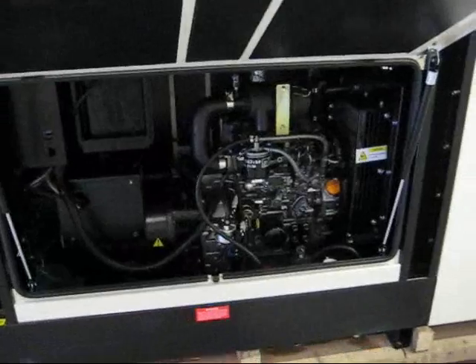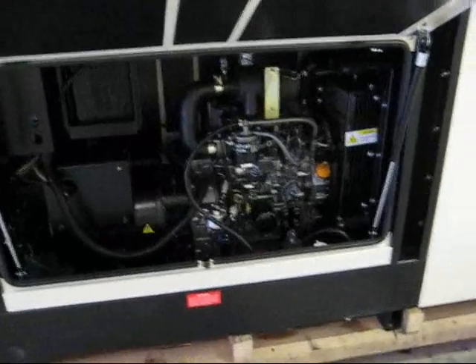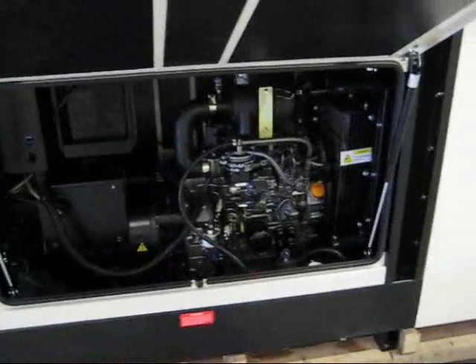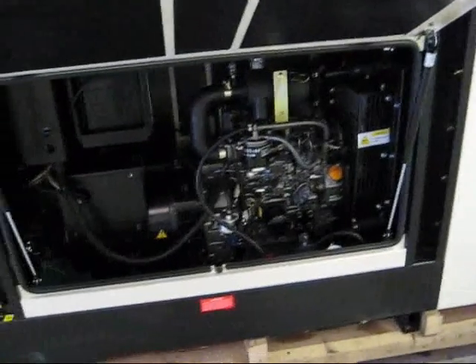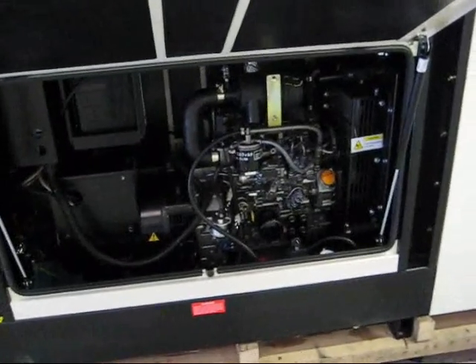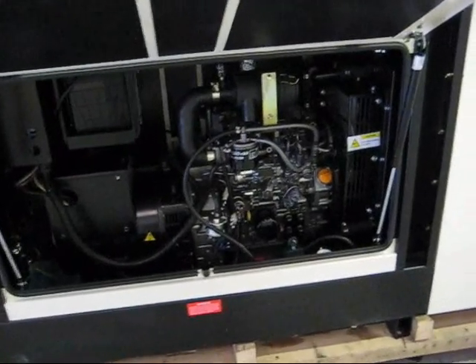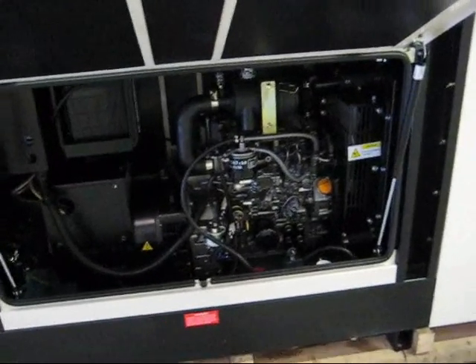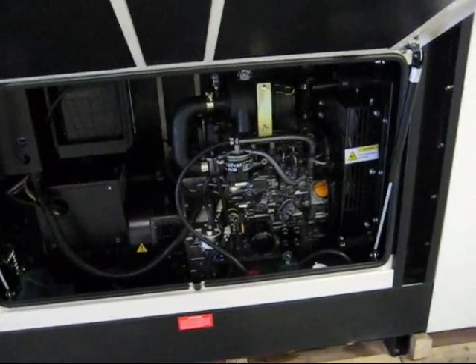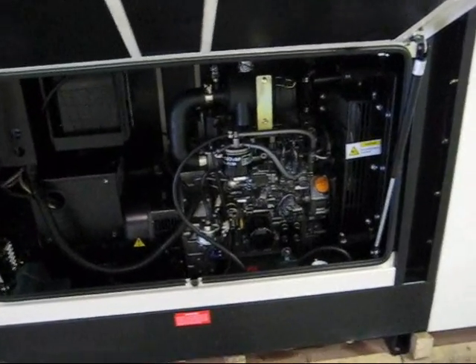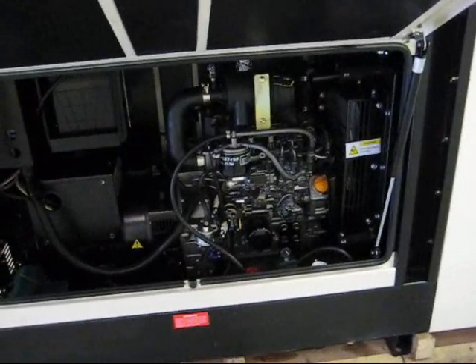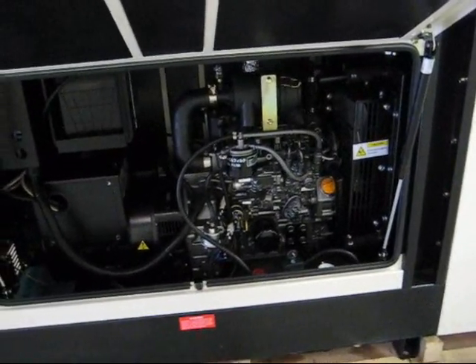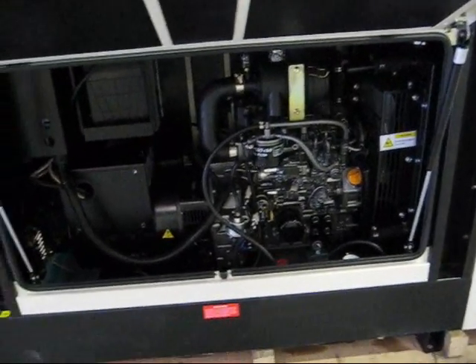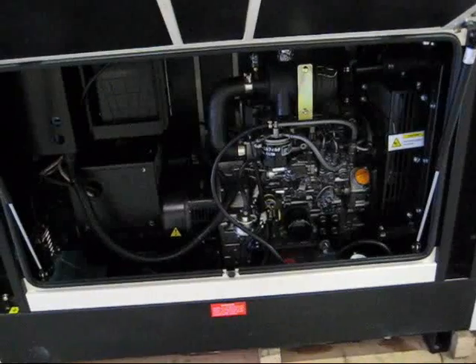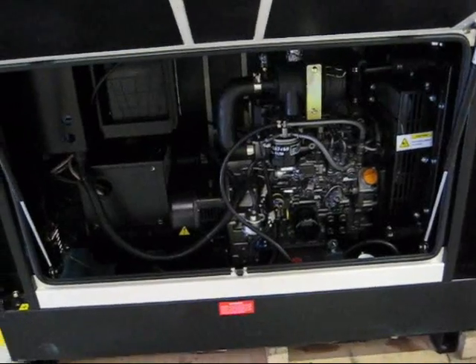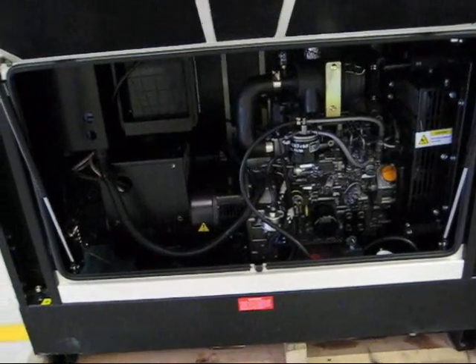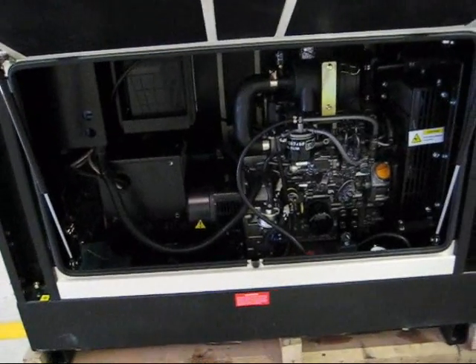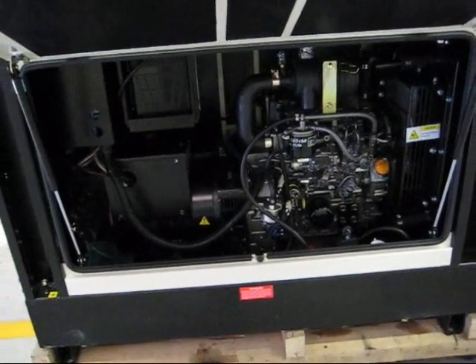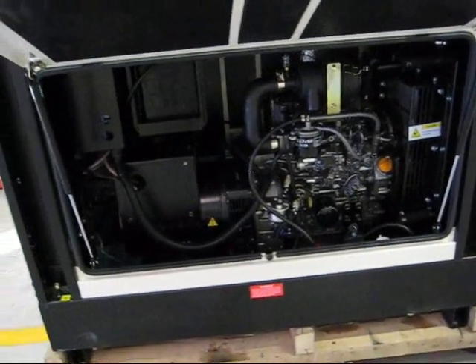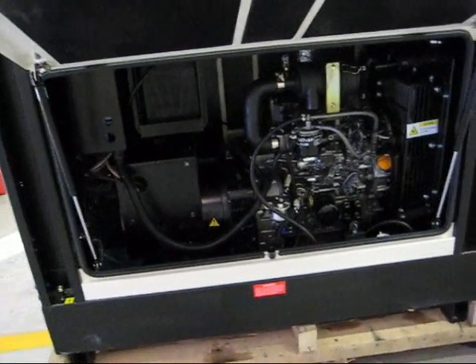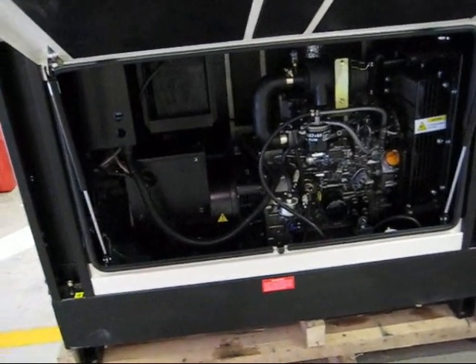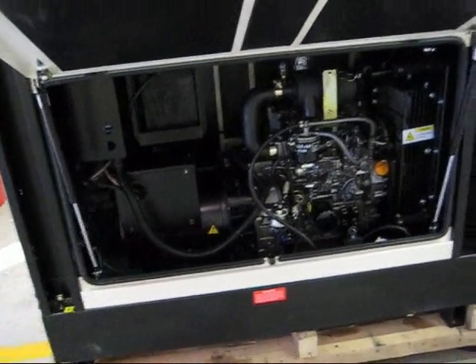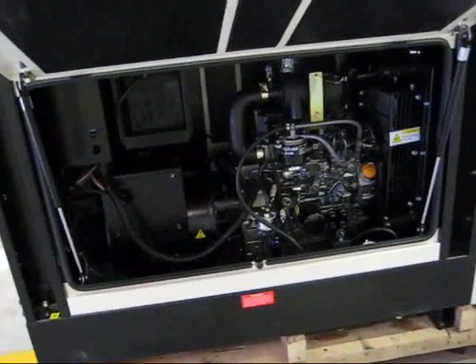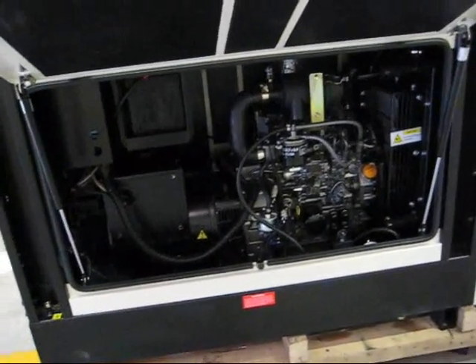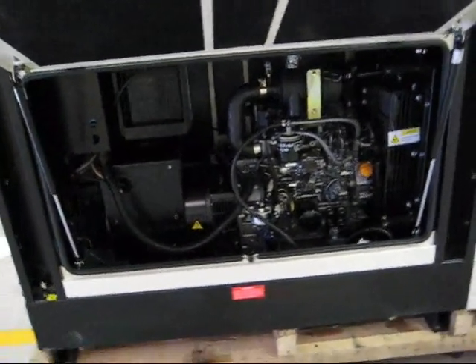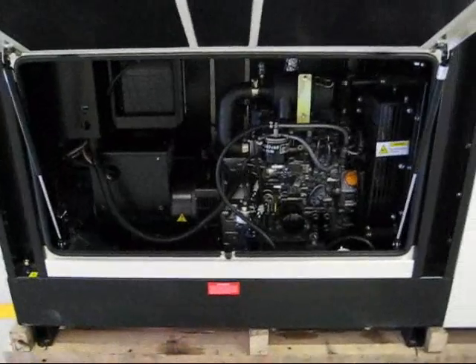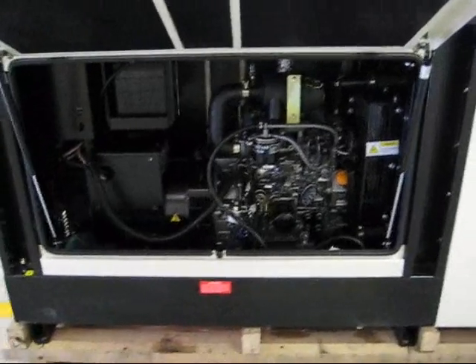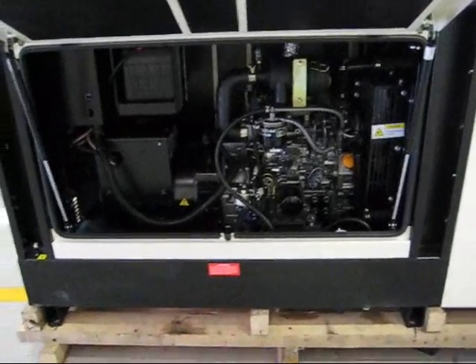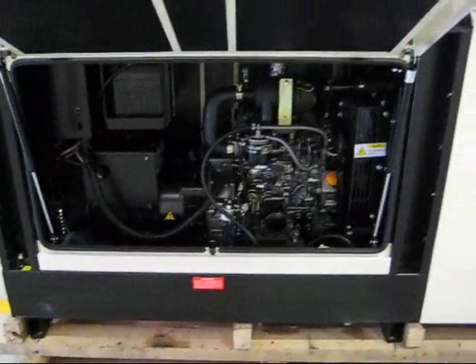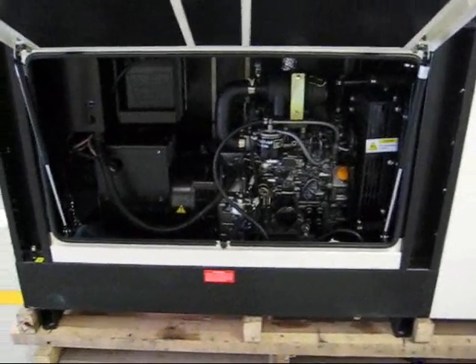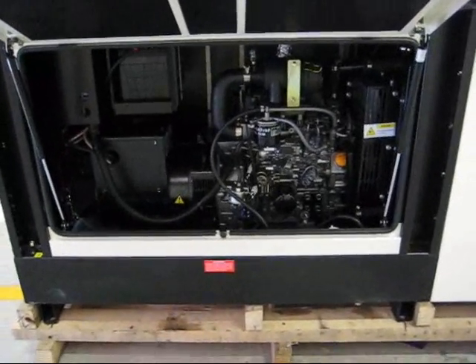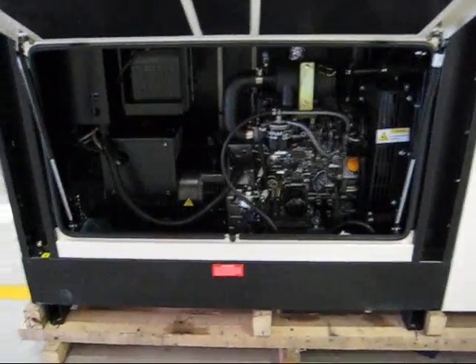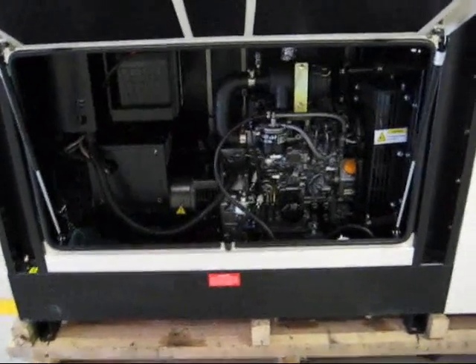This is a three-cylinder TMV Yanmar engine with a Leroy Somer alternator, single phase. A wonderful piece of kit.